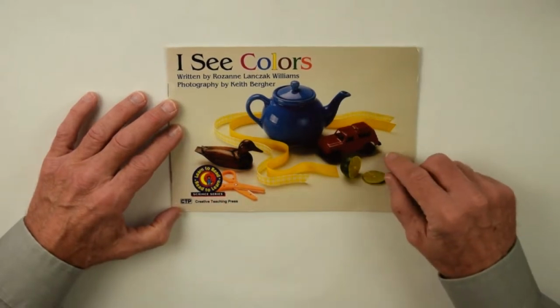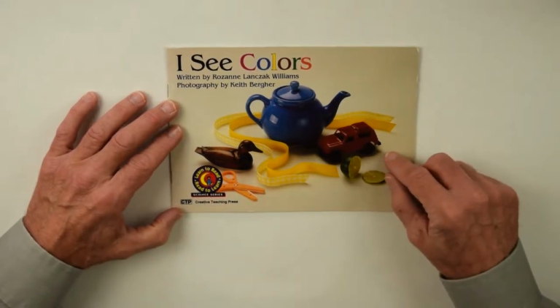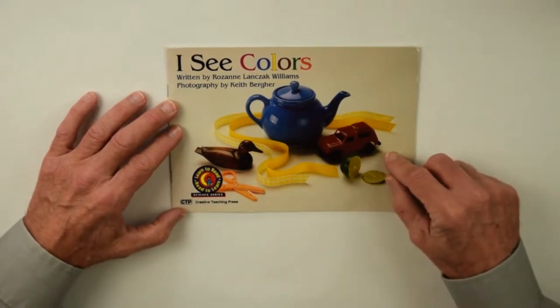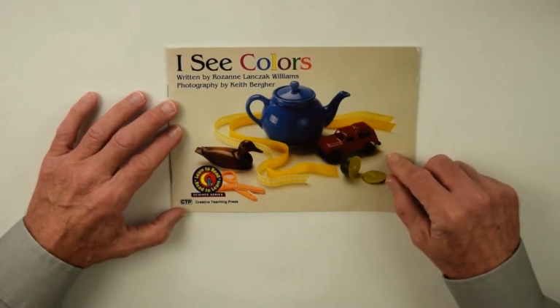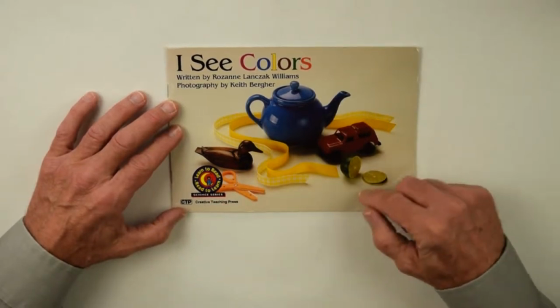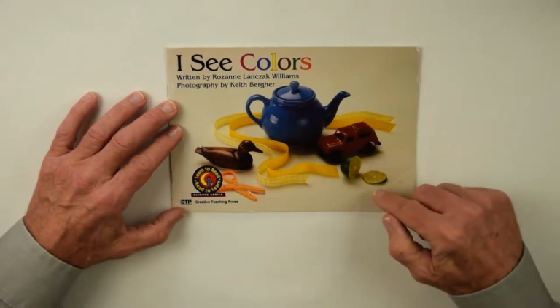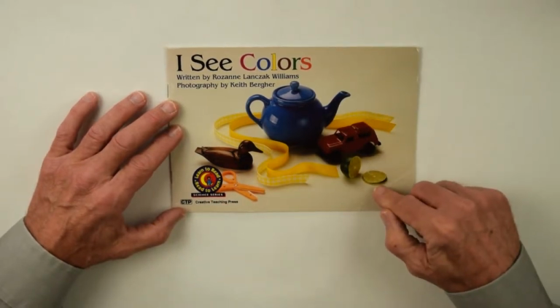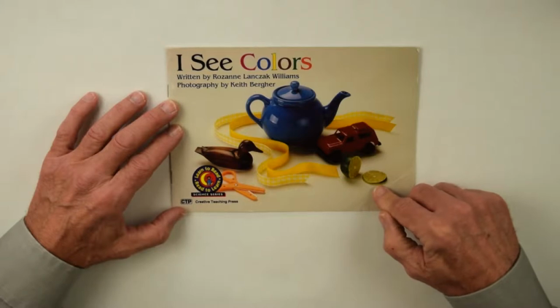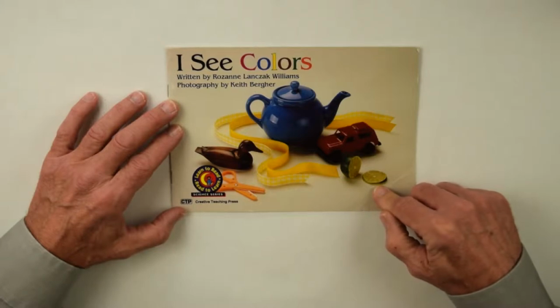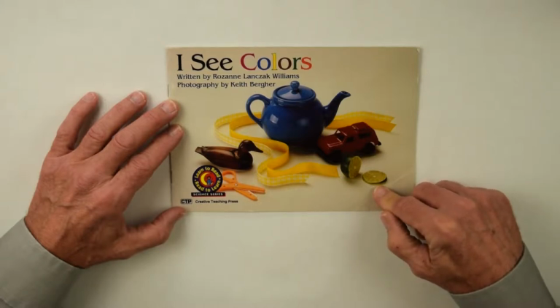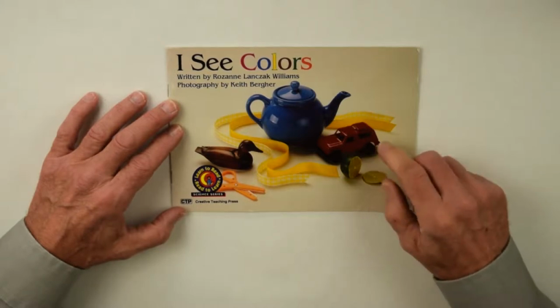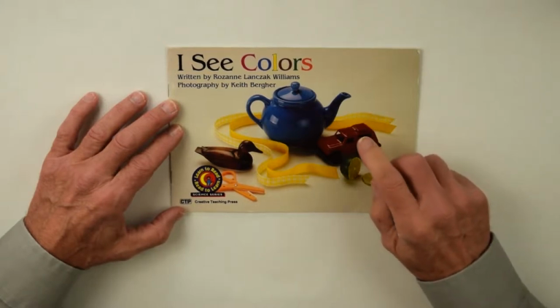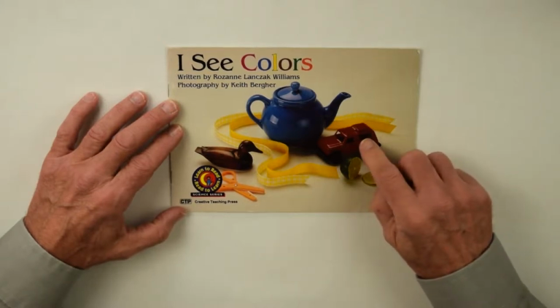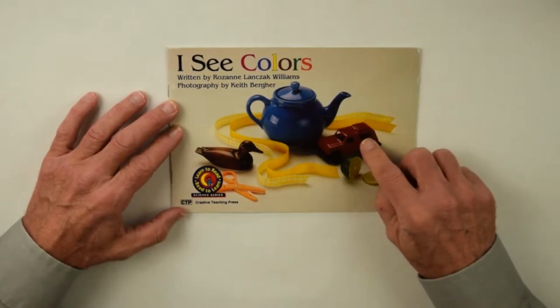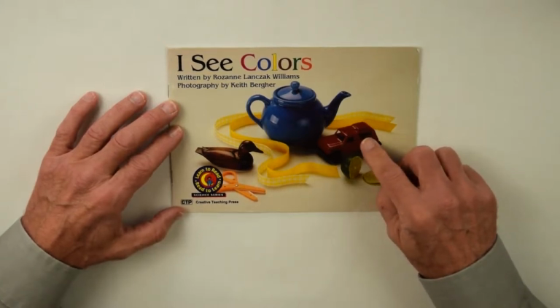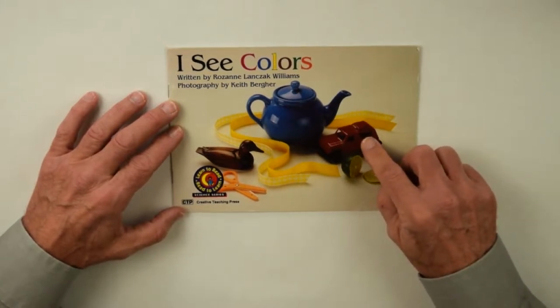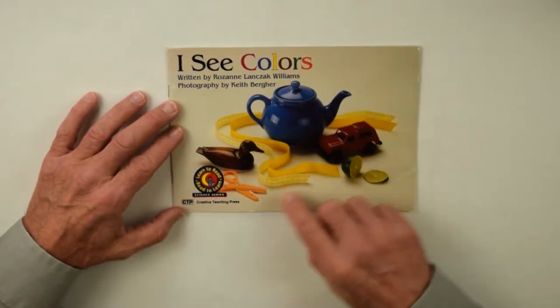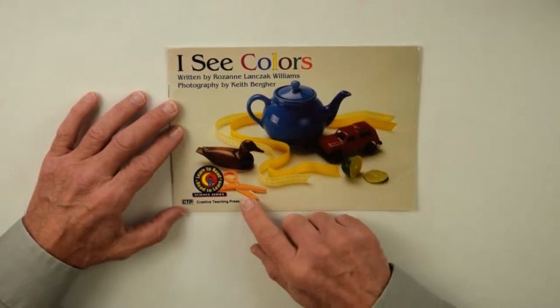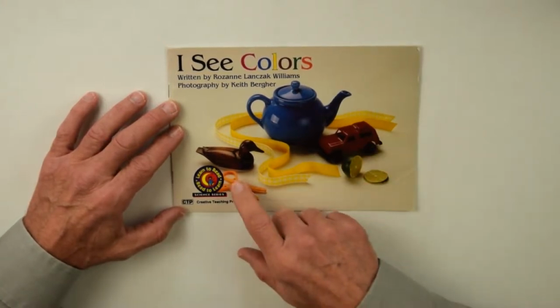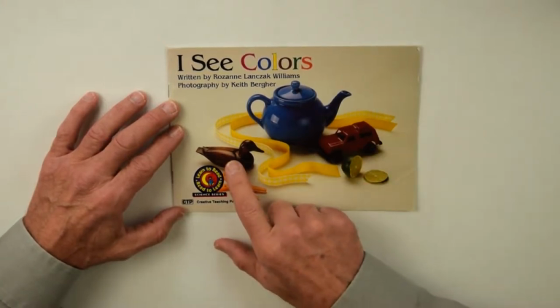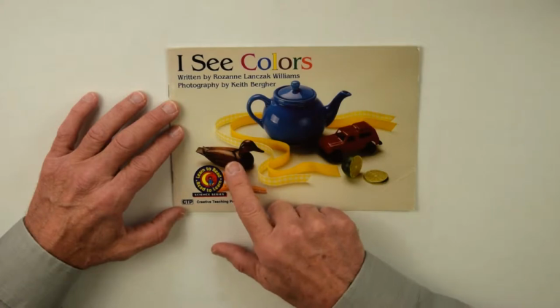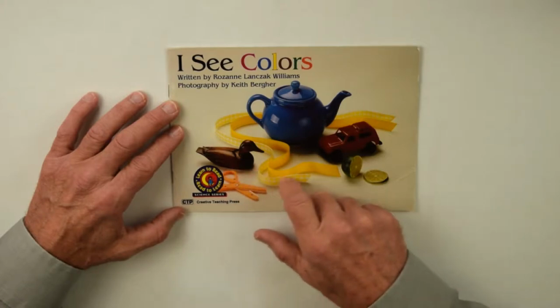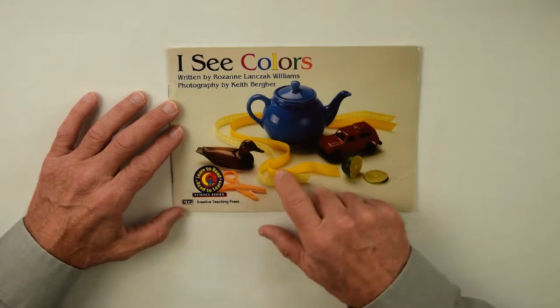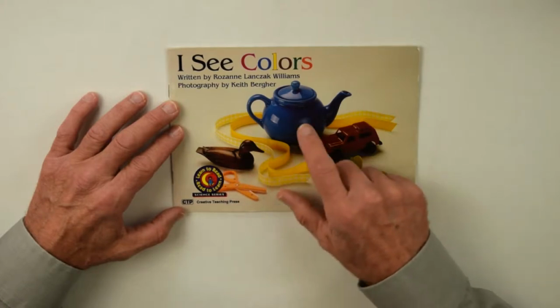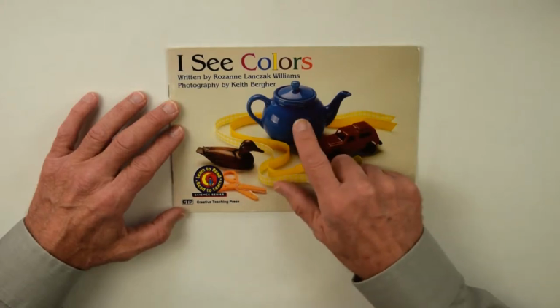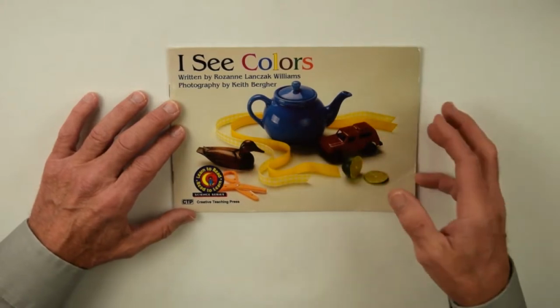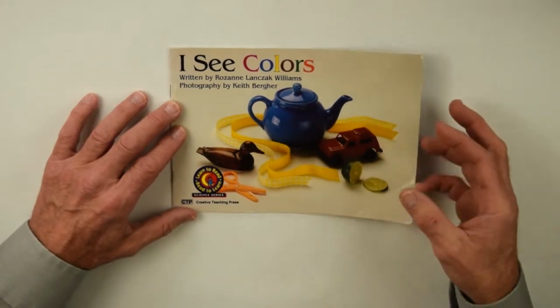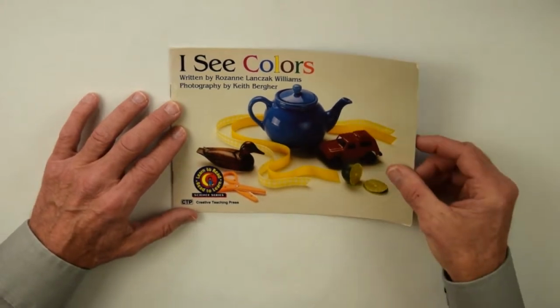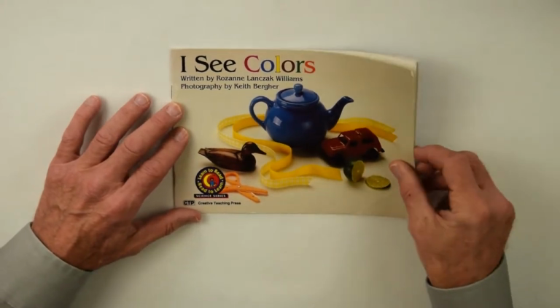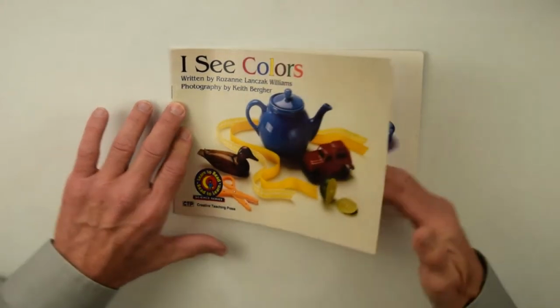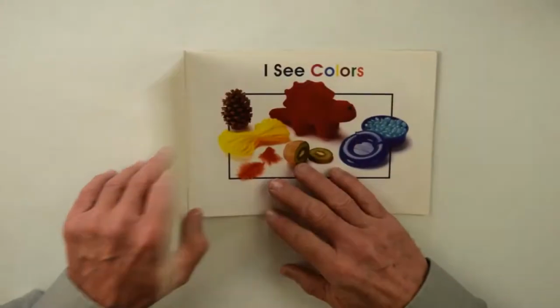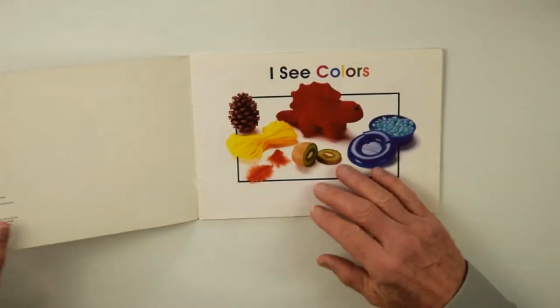Here's a picture with a line that sliced a little red jeep, a toy, orange scissors, a wooden duck, some yellow ribbon, and a blue teapot. Let's see what's inside the book.